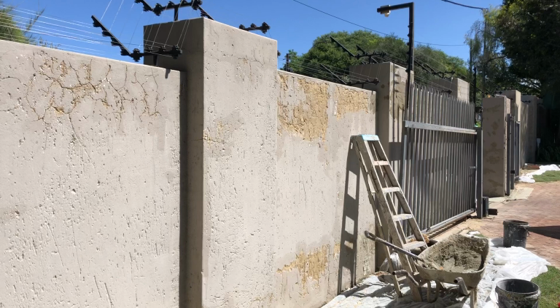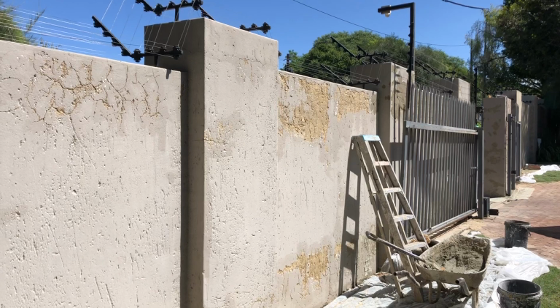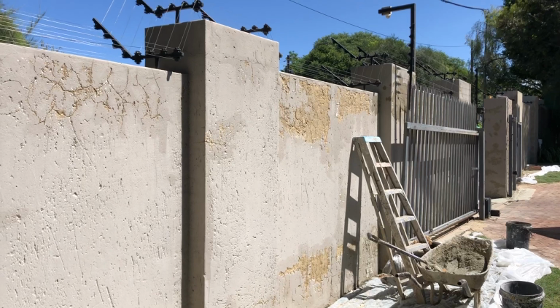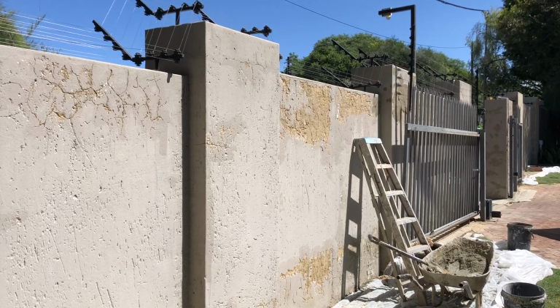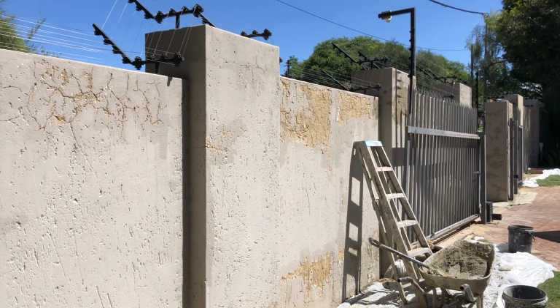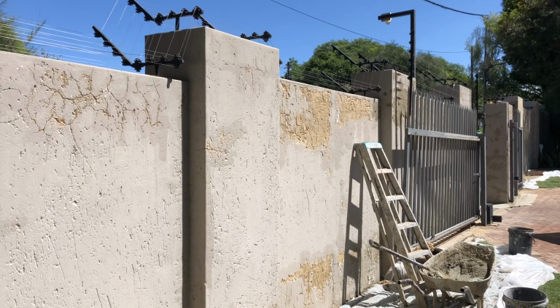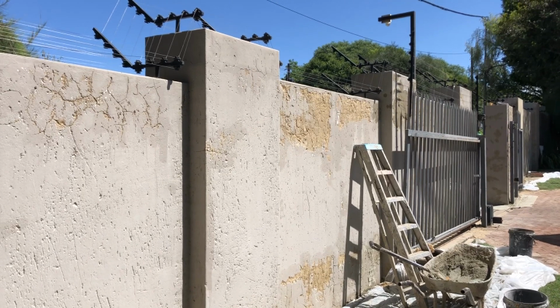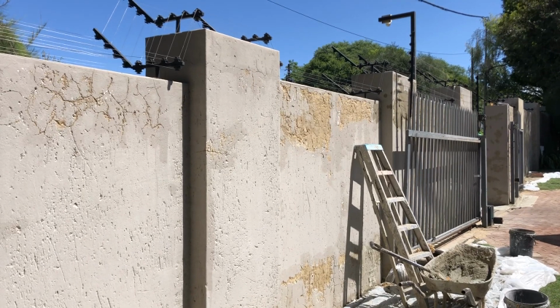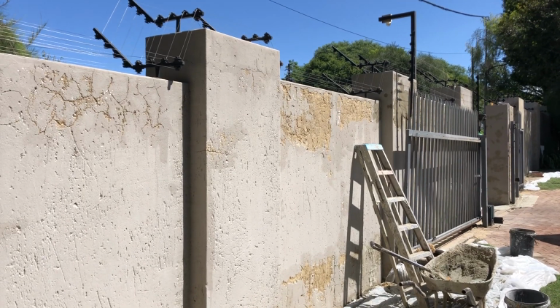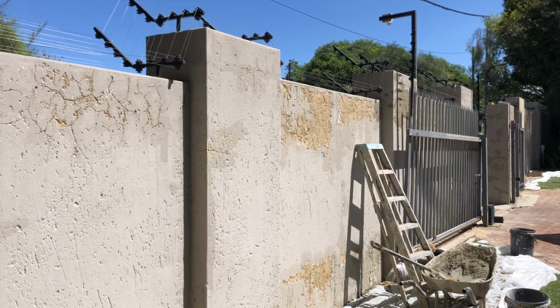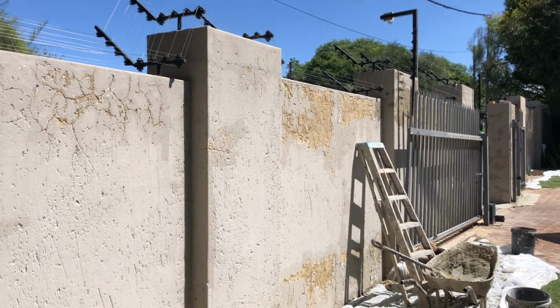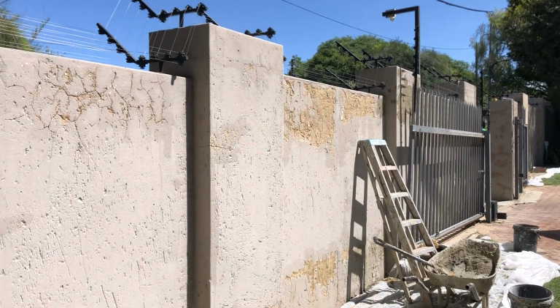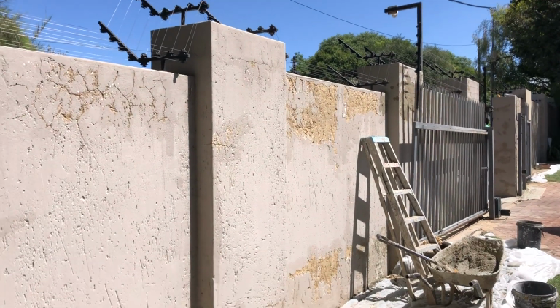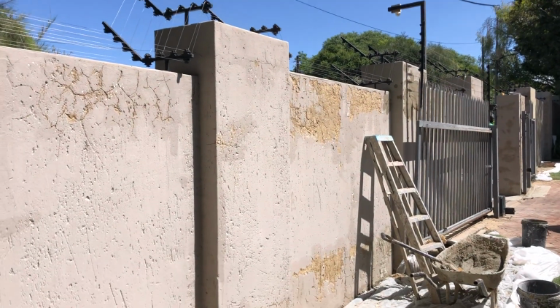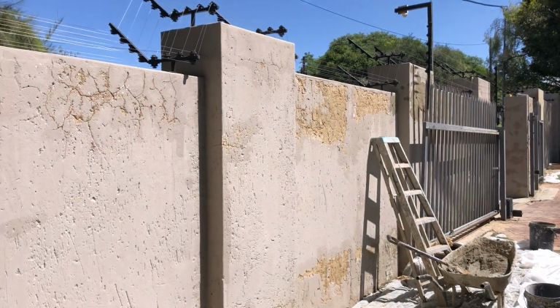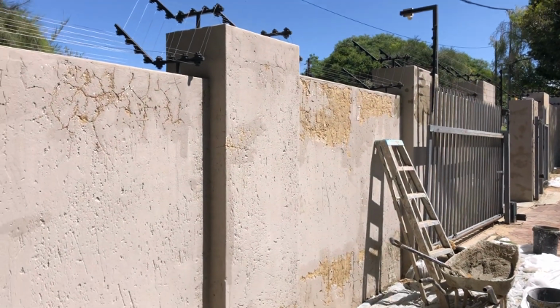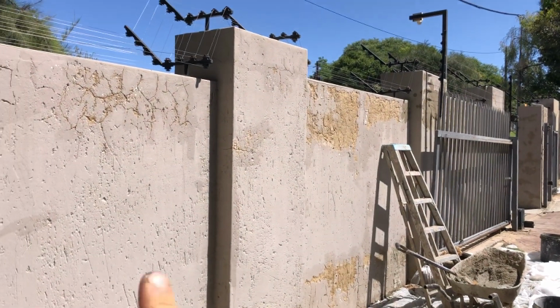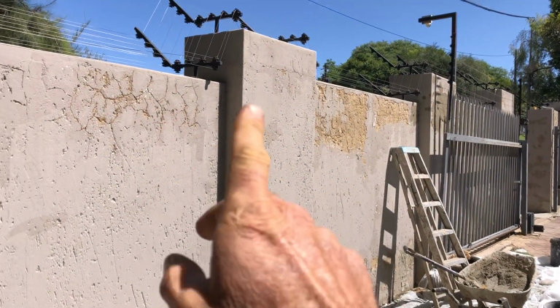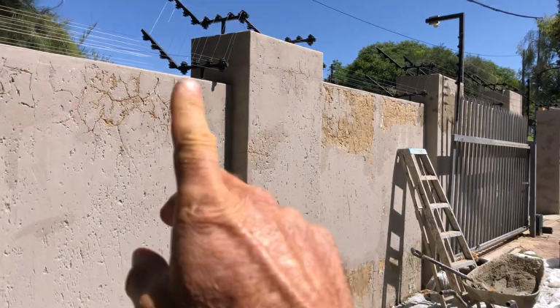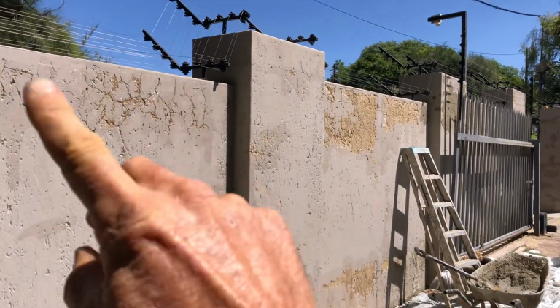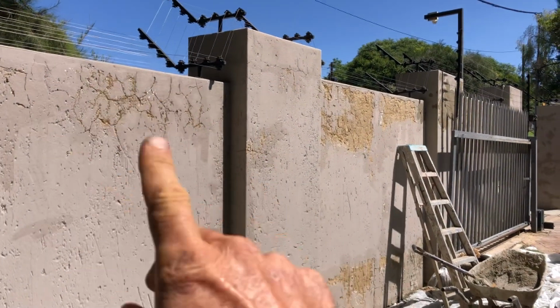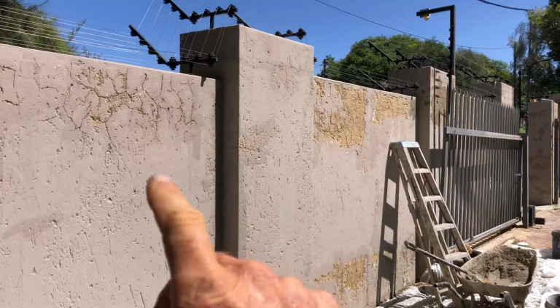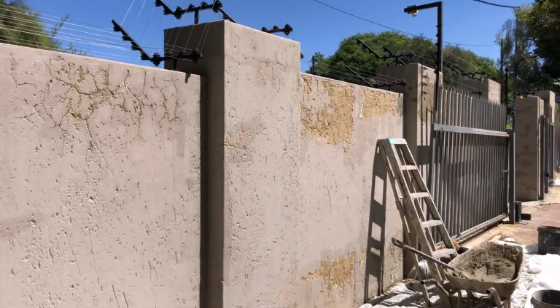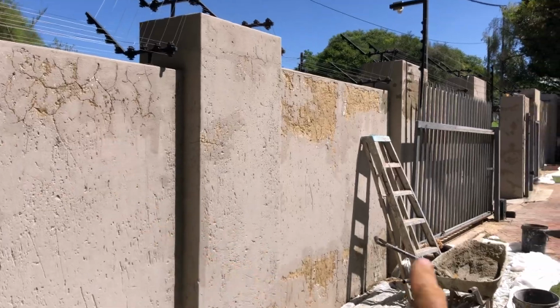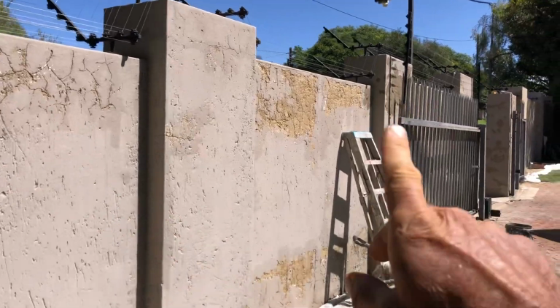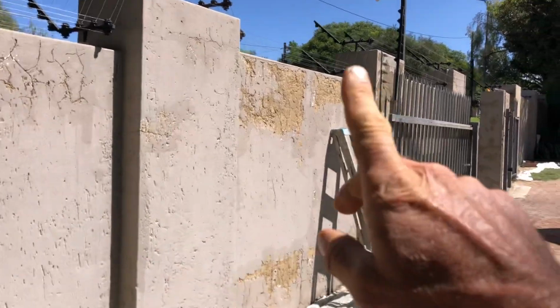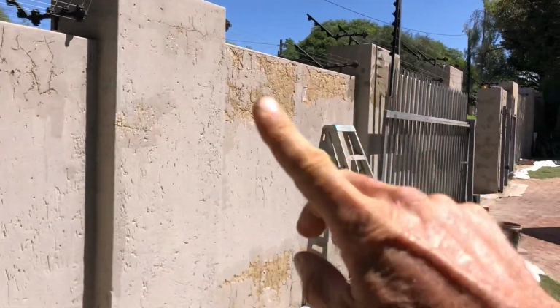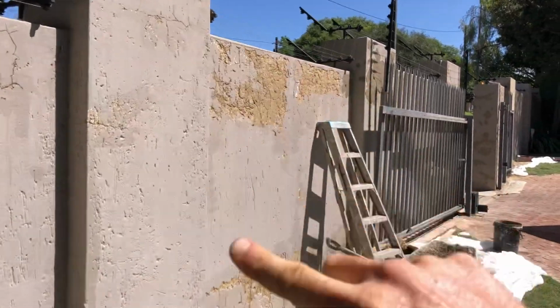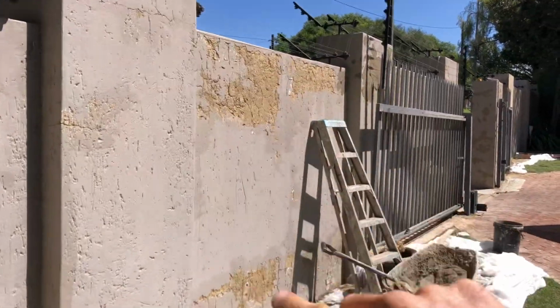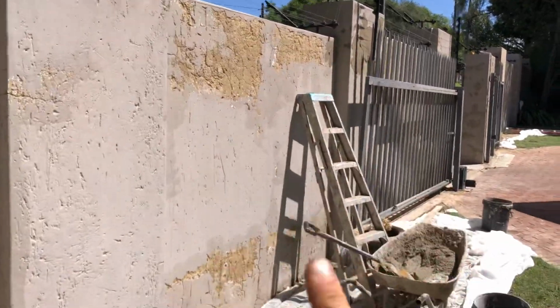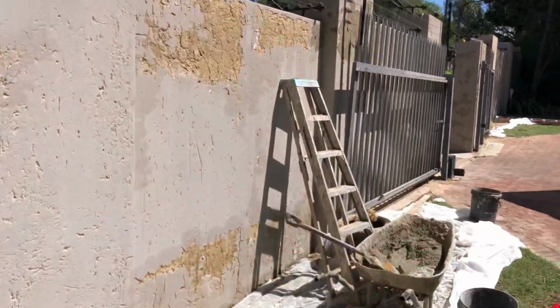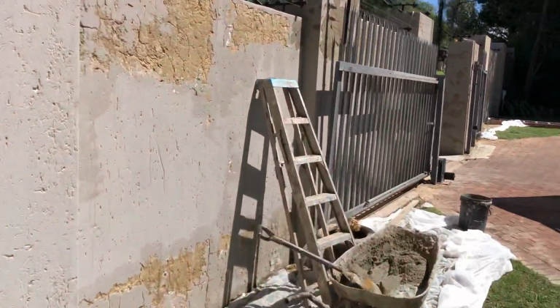Welcome to another video with Future Interiors. As you can see, these walls have been high pressure washed and all the loose plaster has been removed.